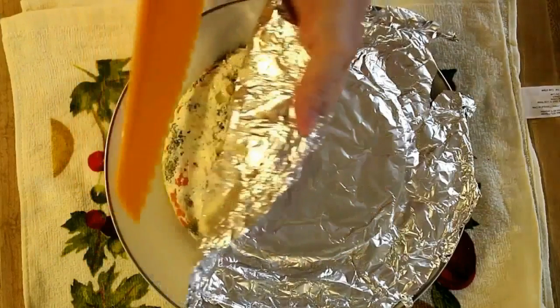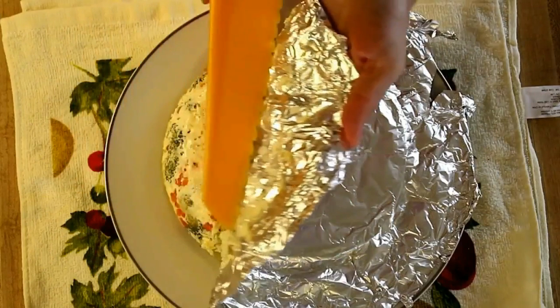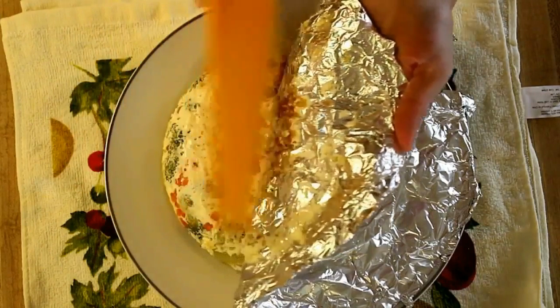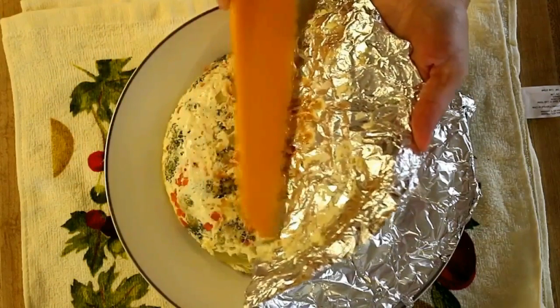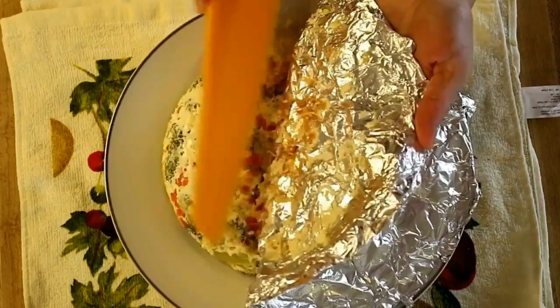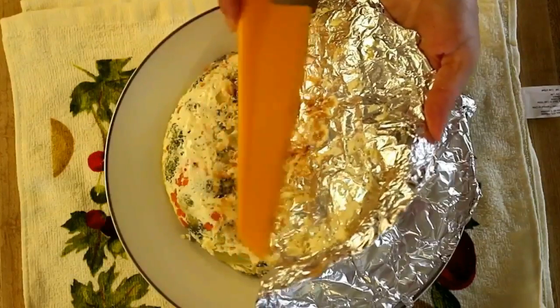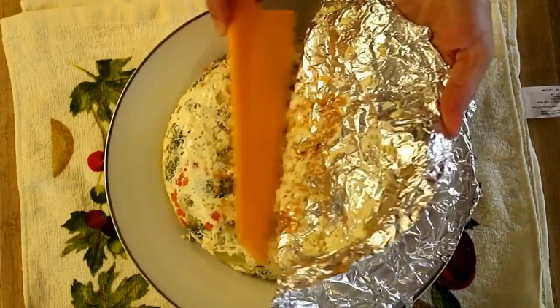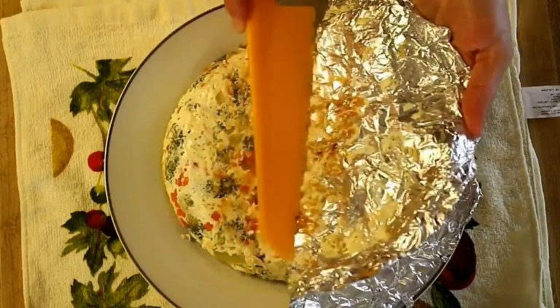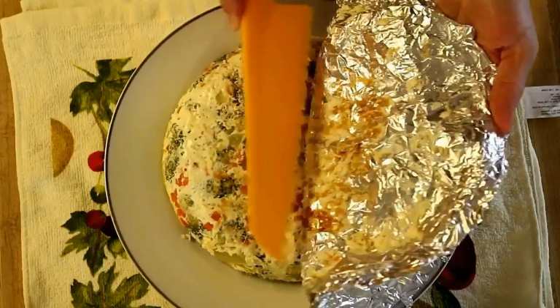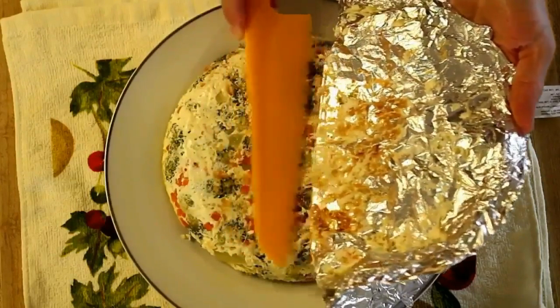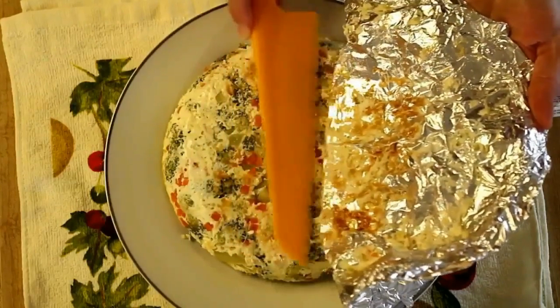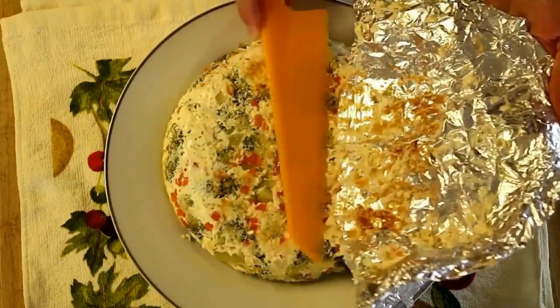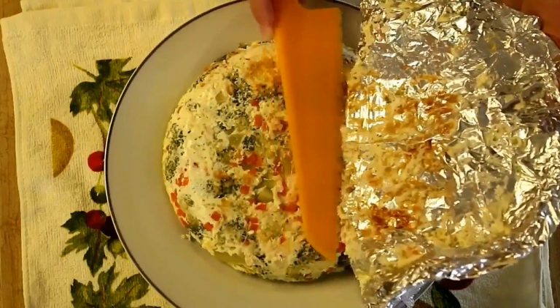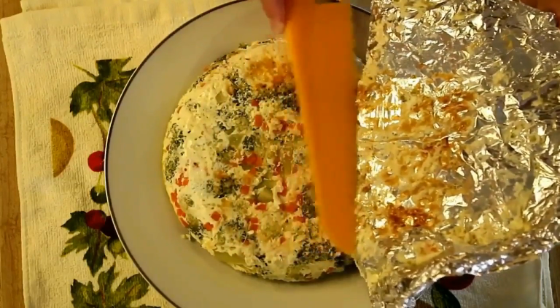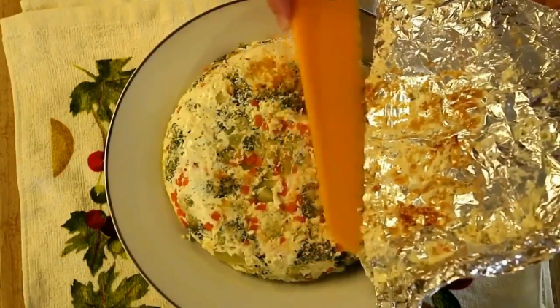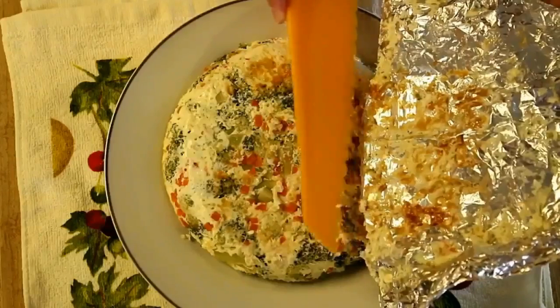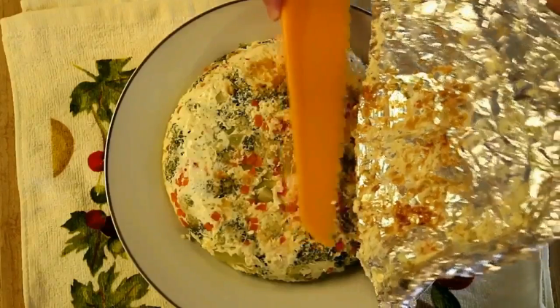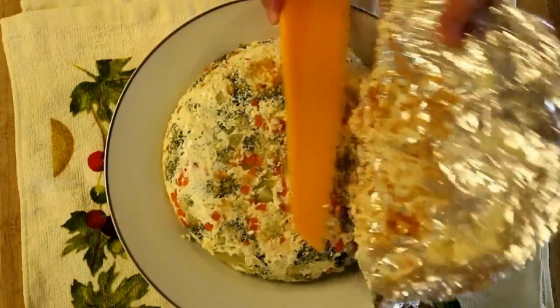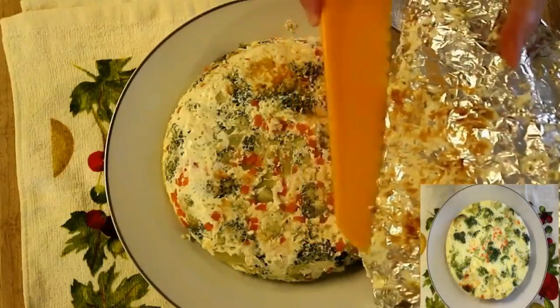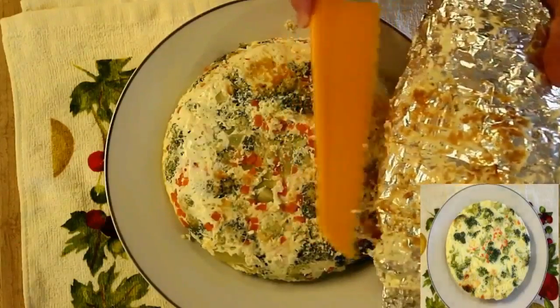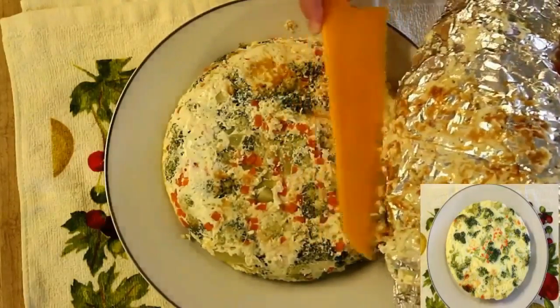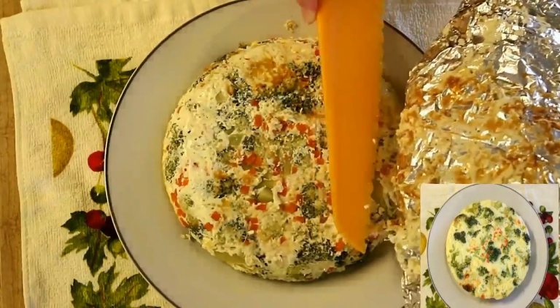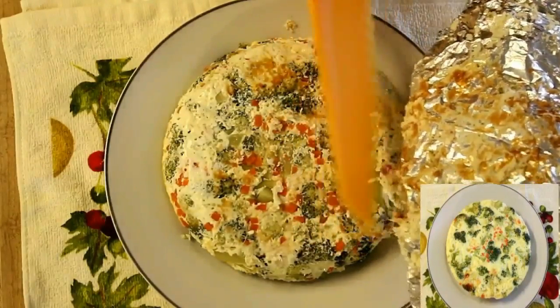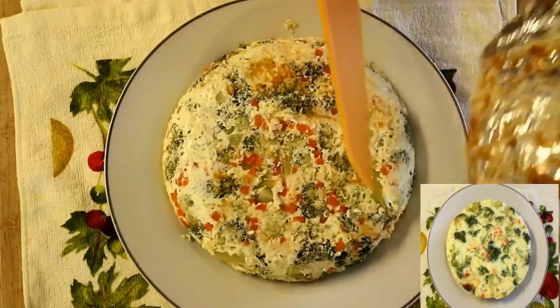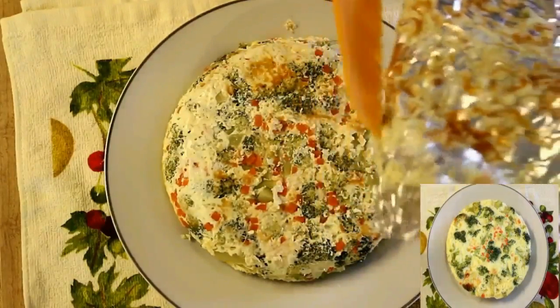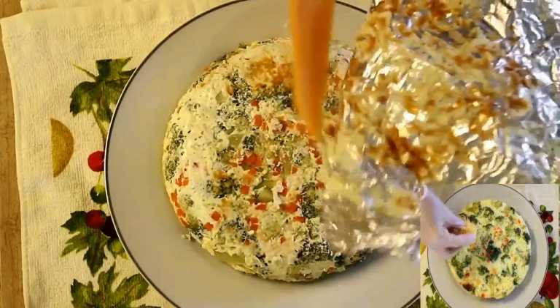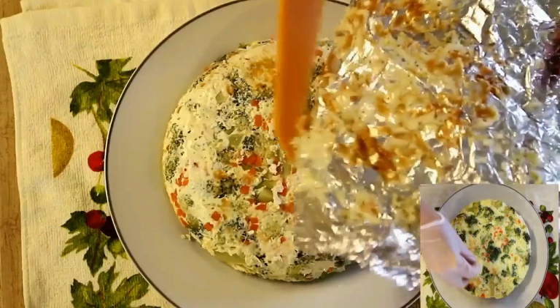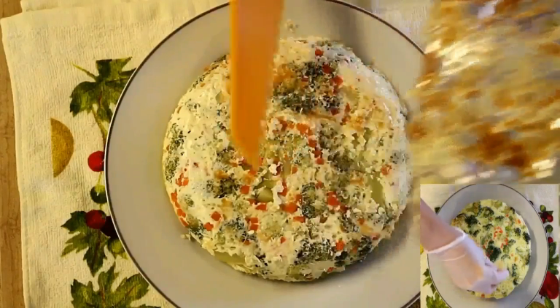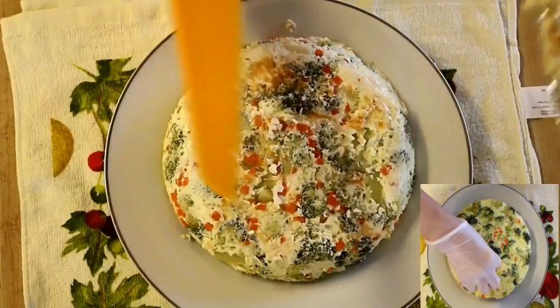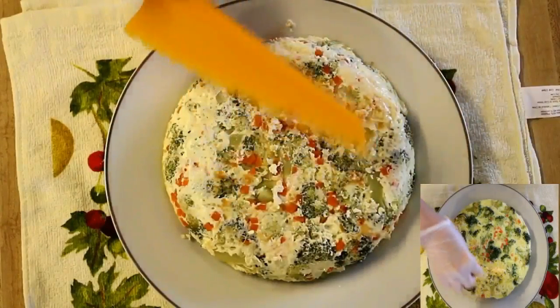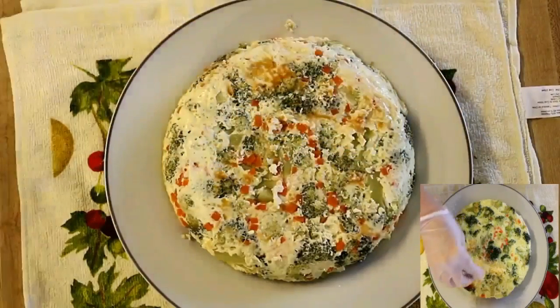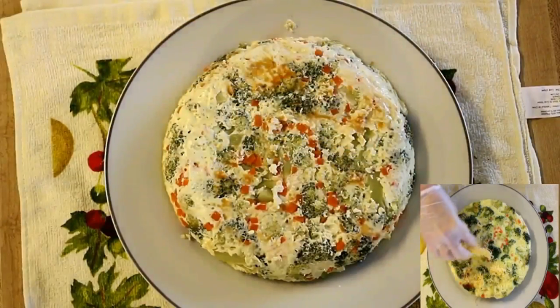Cool off for 5 minutes and it's ready to serve. Also, you can cover the skillet with foil, and it saves your time cleaning the skillet.